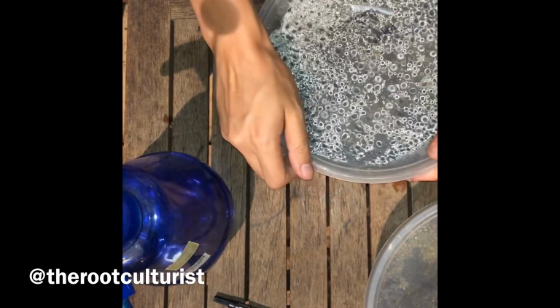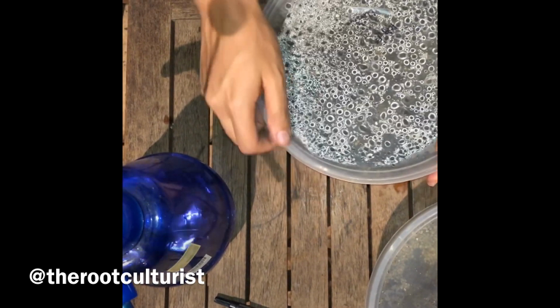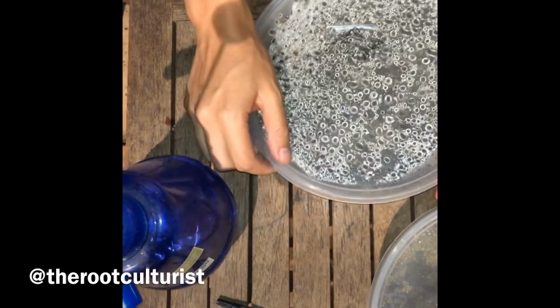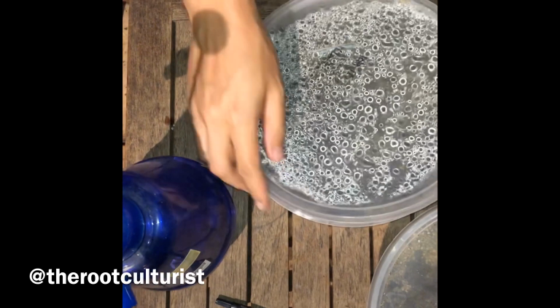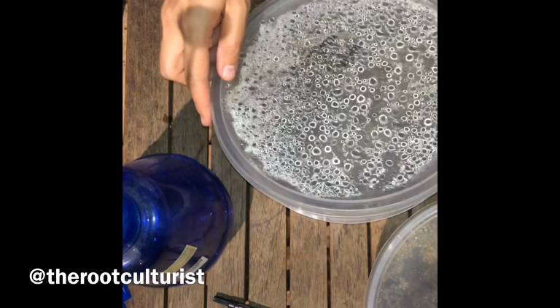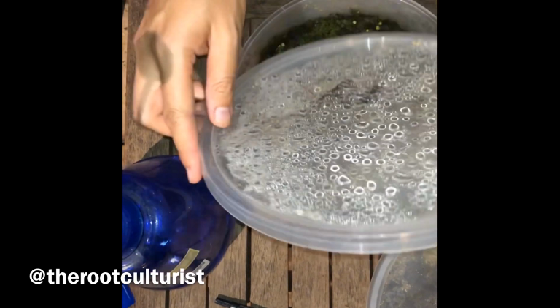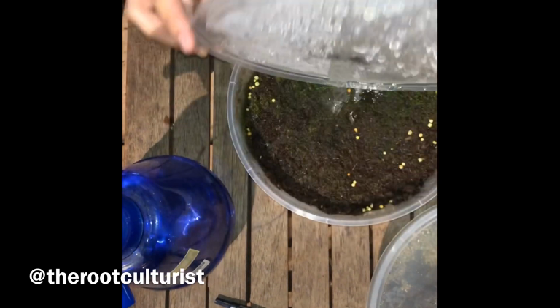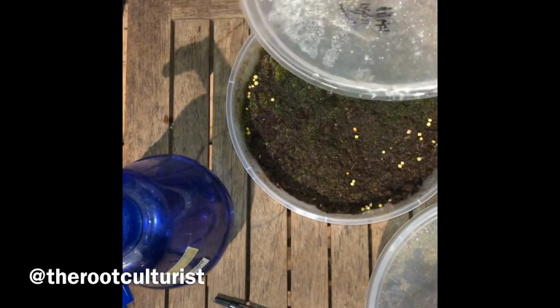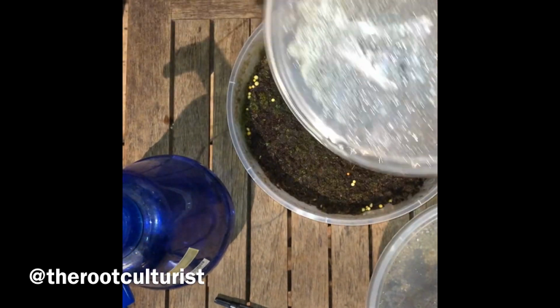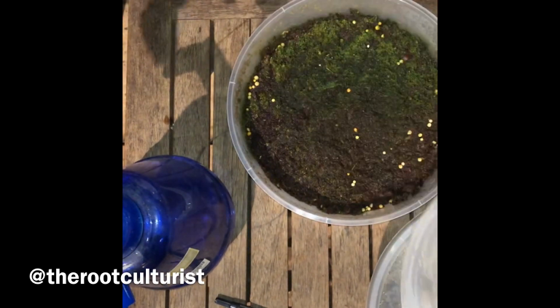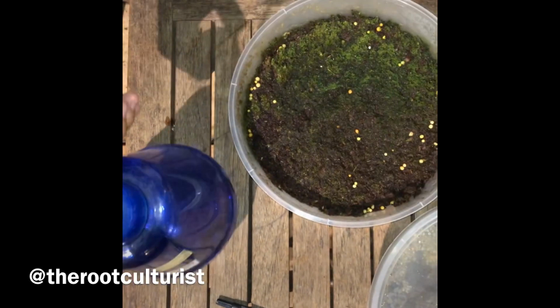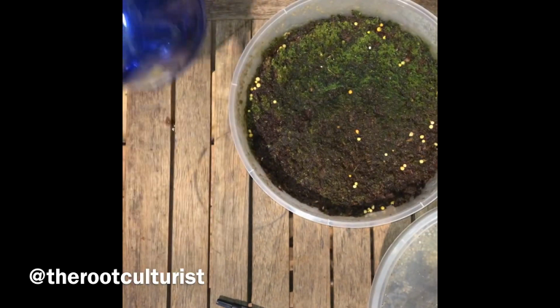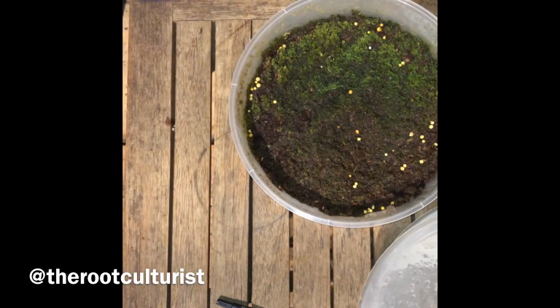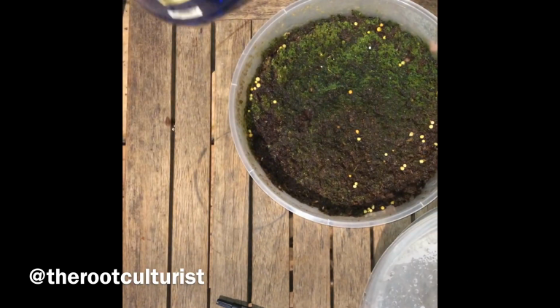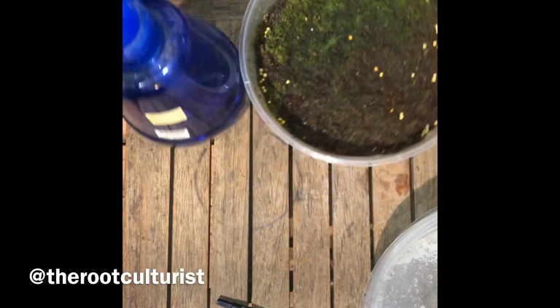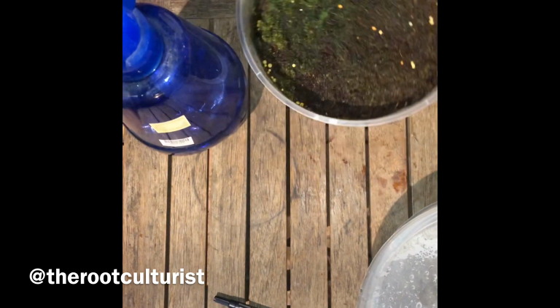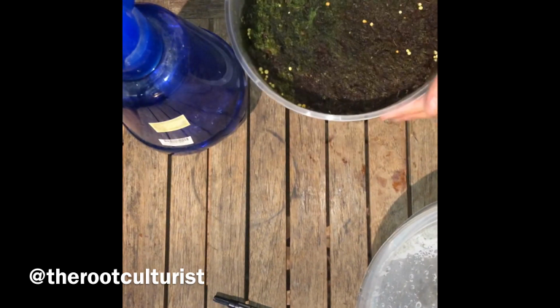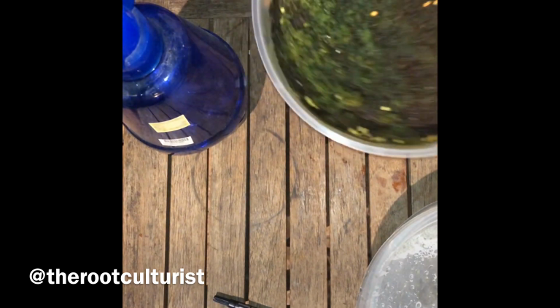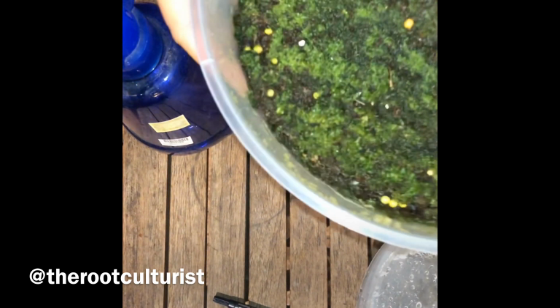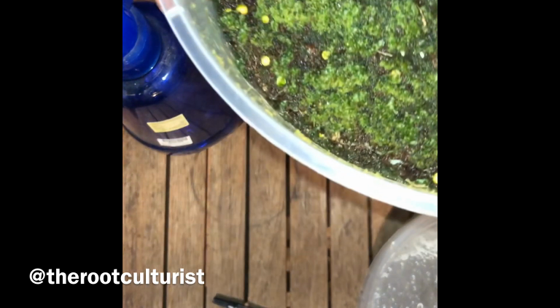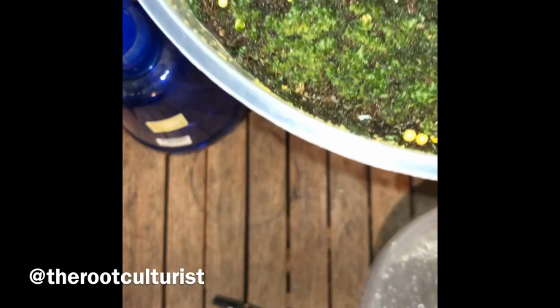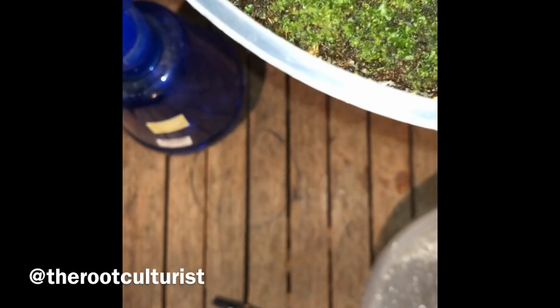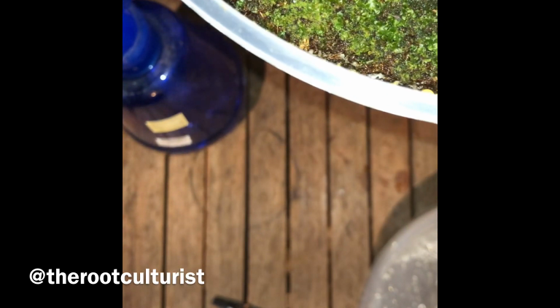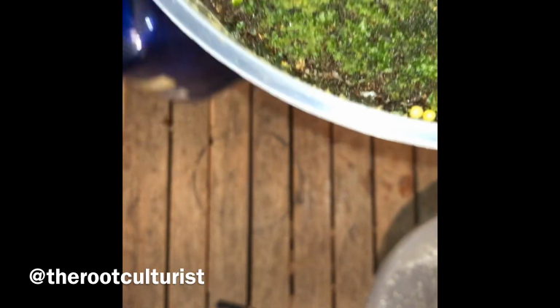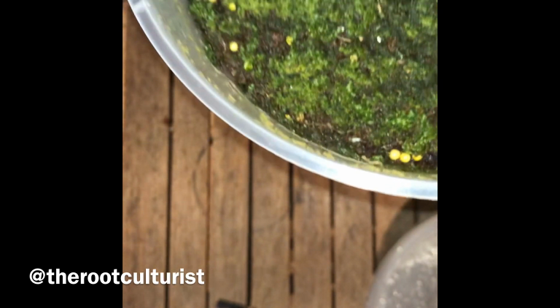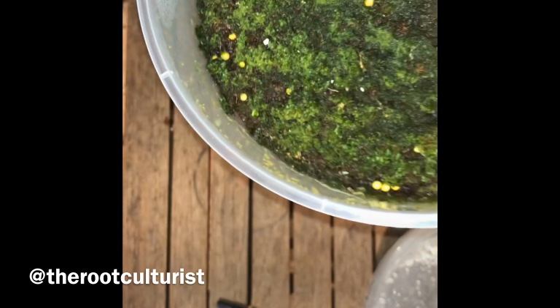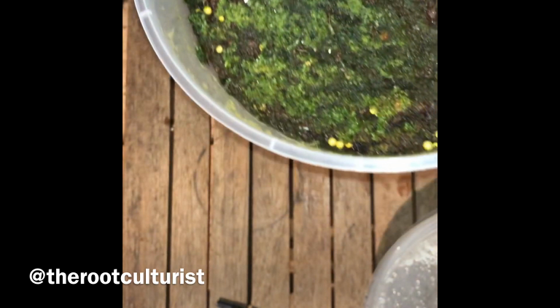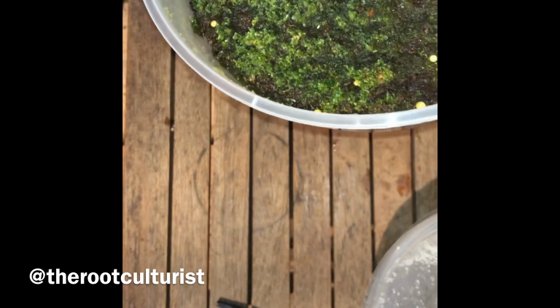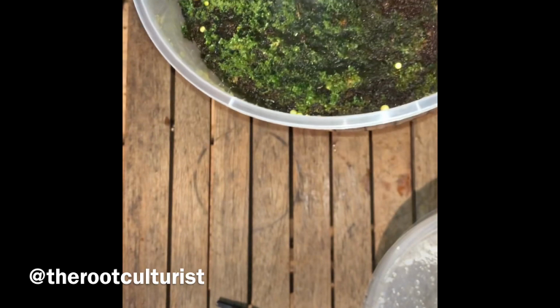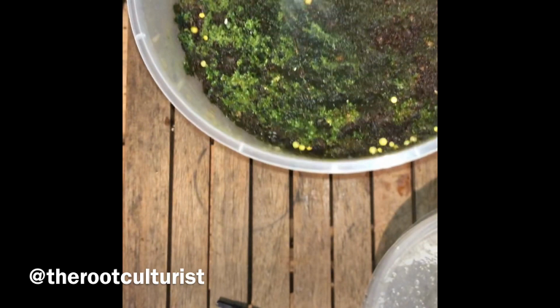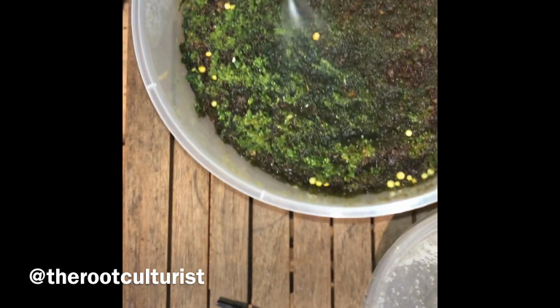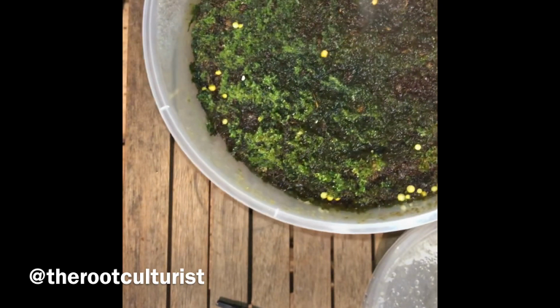Sometimes the freshness of the spores plays a part. Here we also have another one done in September 2018. As you can see, we have some good growth in the protallus stage compared to the two containers shown previously.